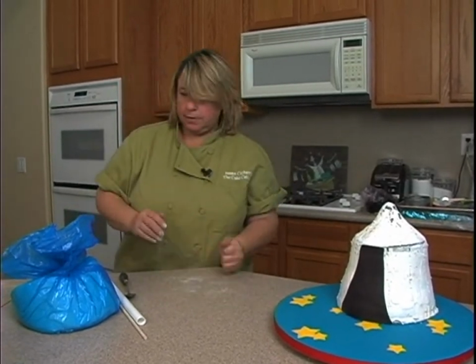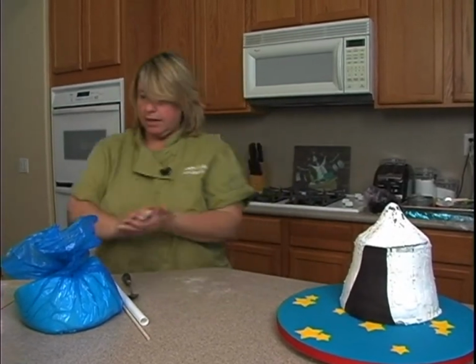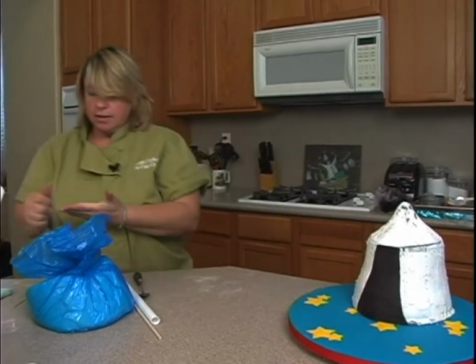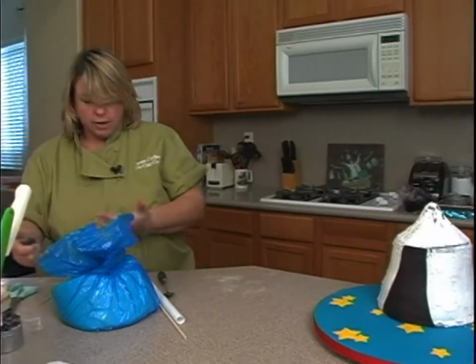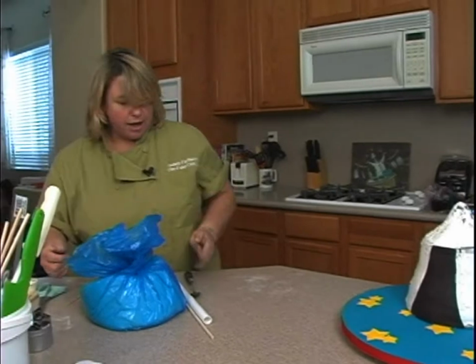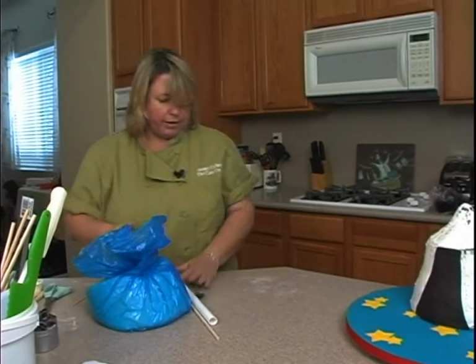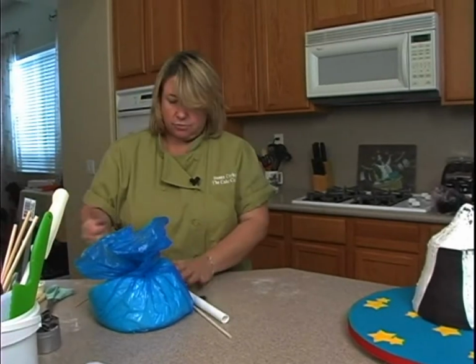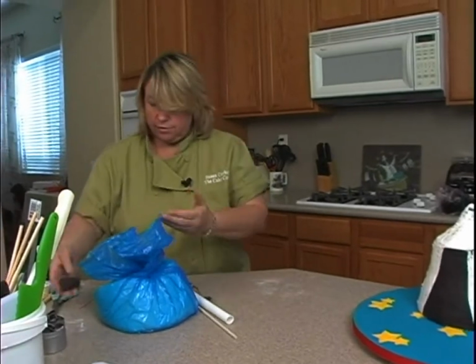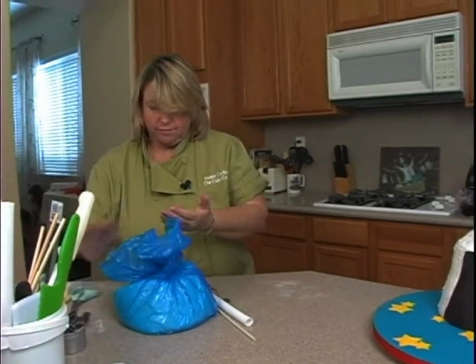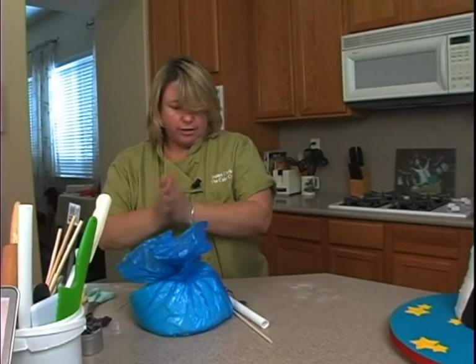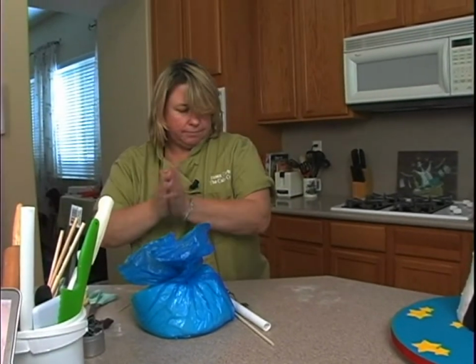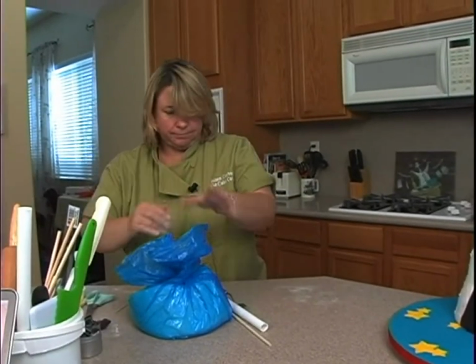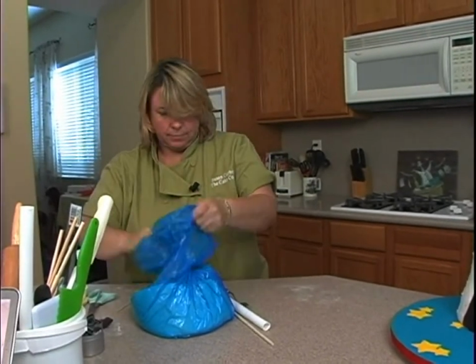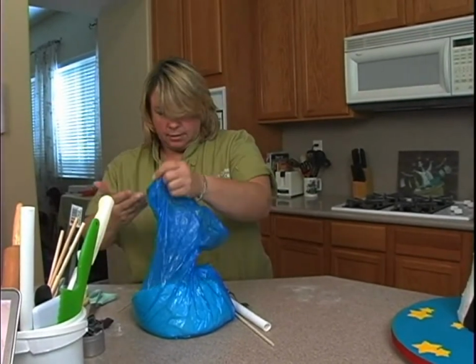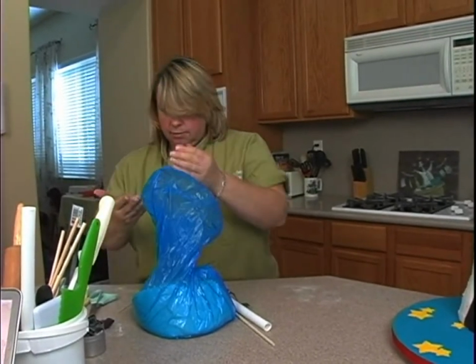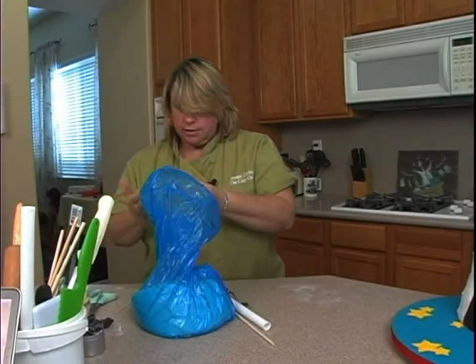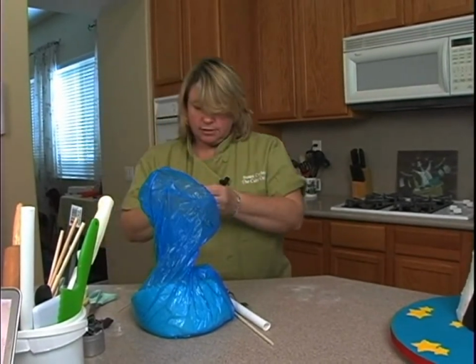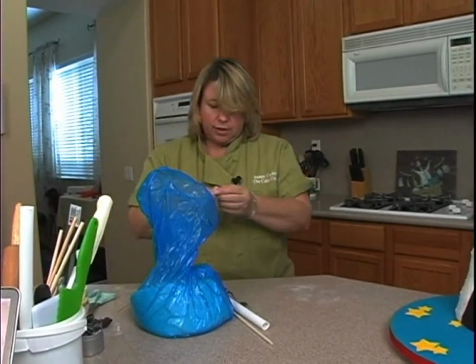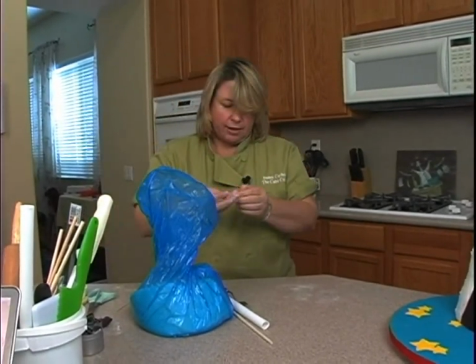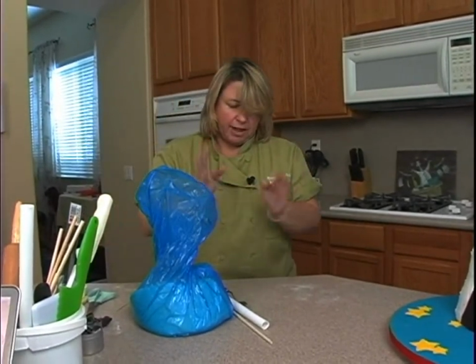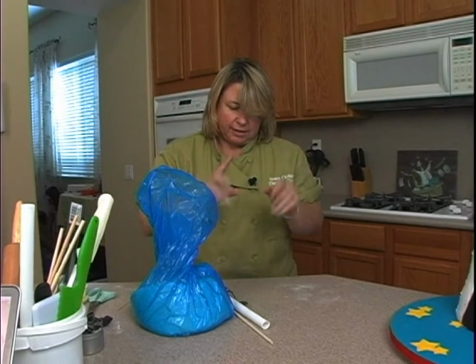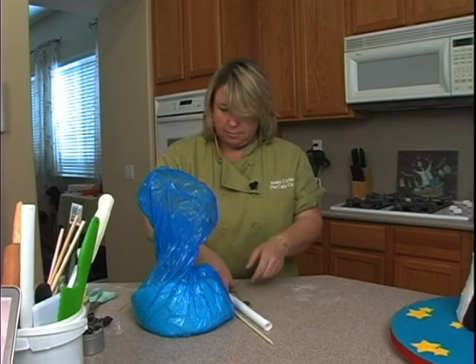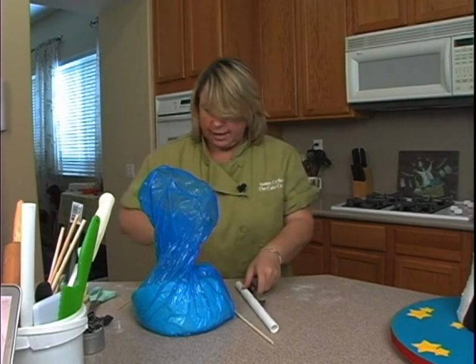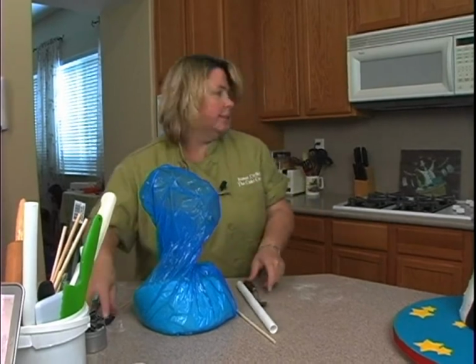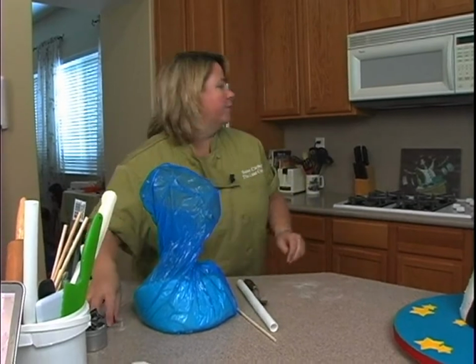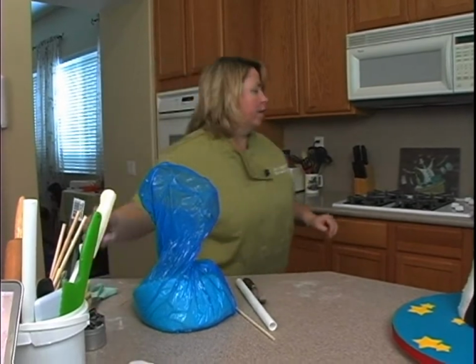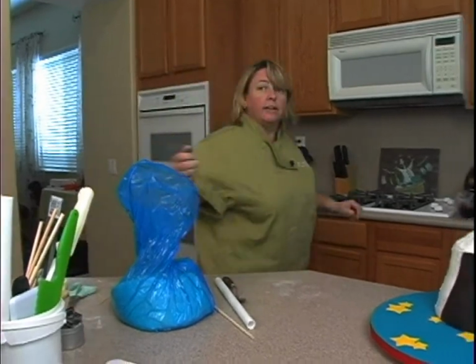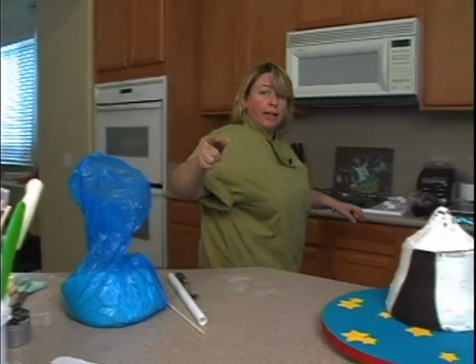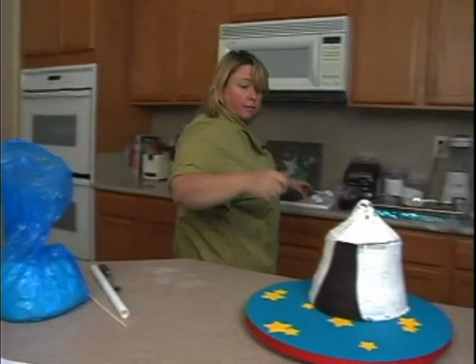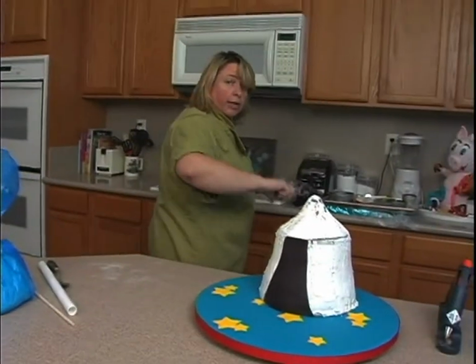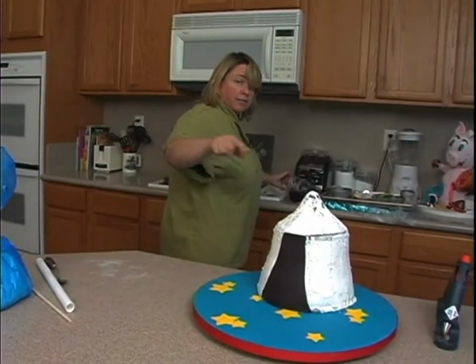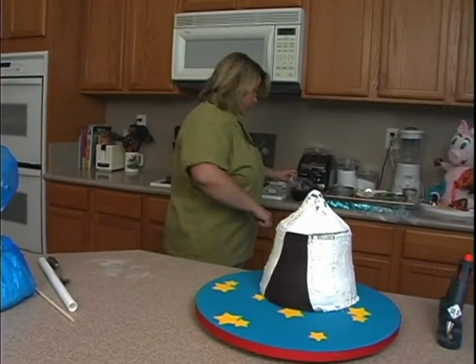Okay, so now I need to roll out the white fondant. I'm going to have to clean up my black hands here from the fondant, and we'll get on to the stripes.